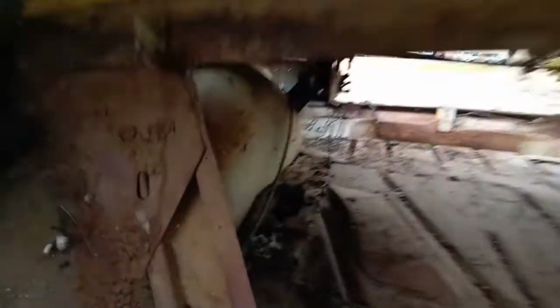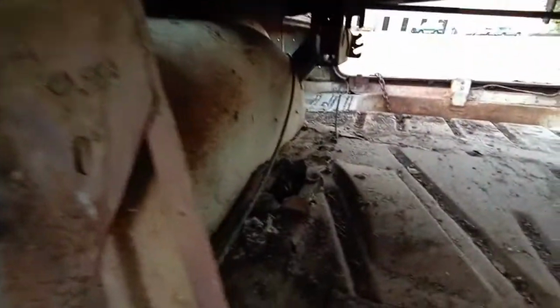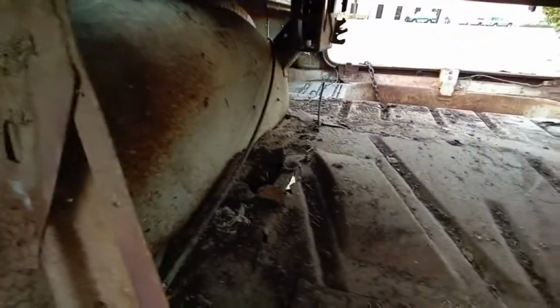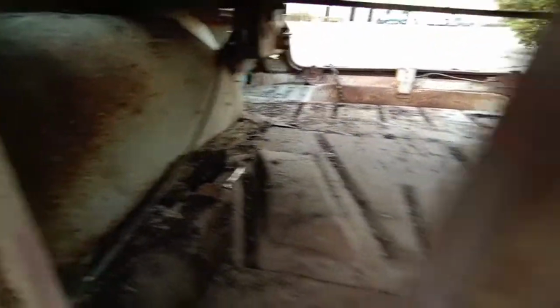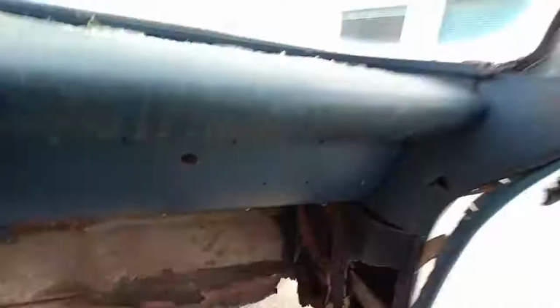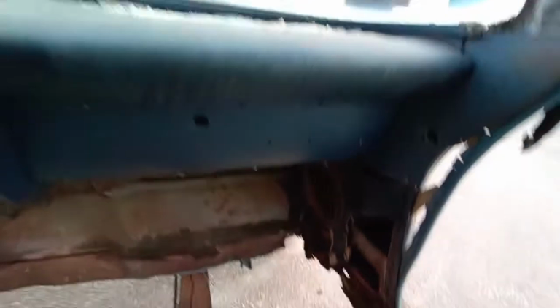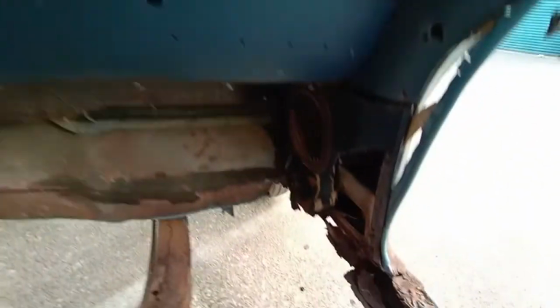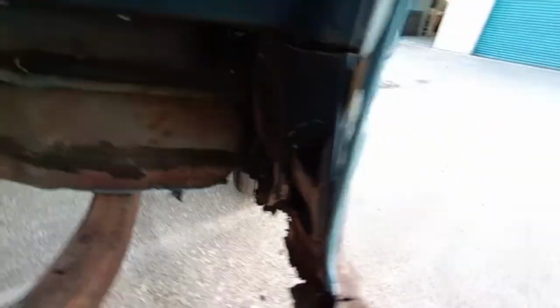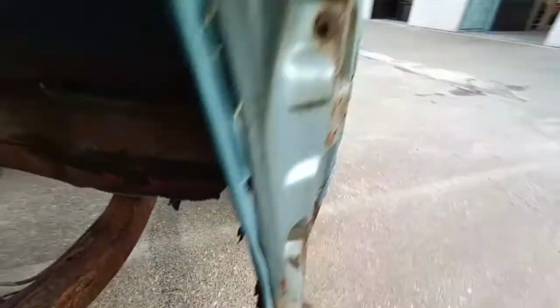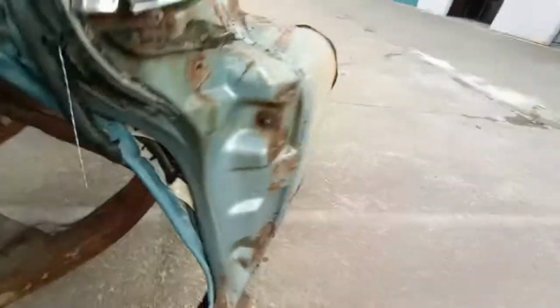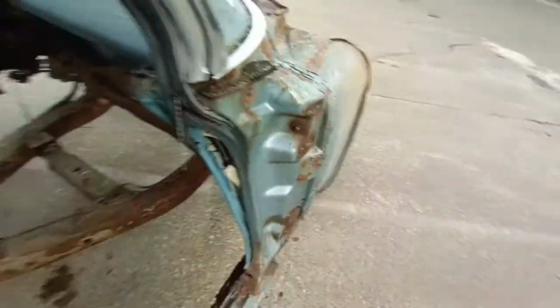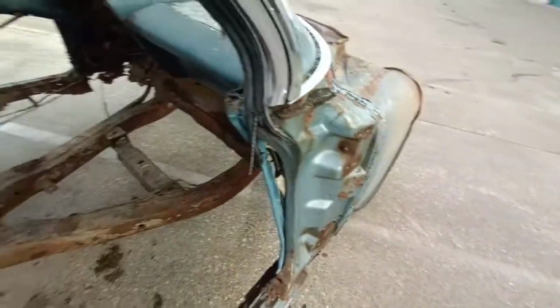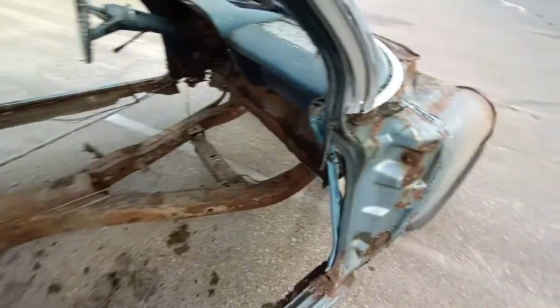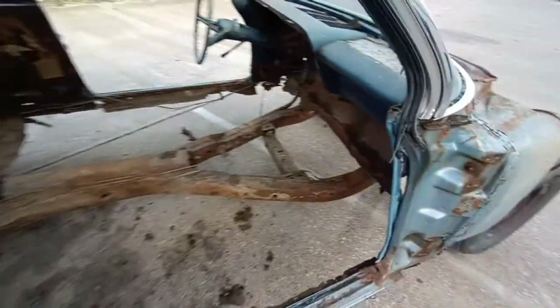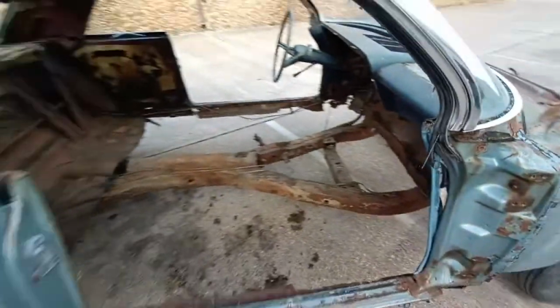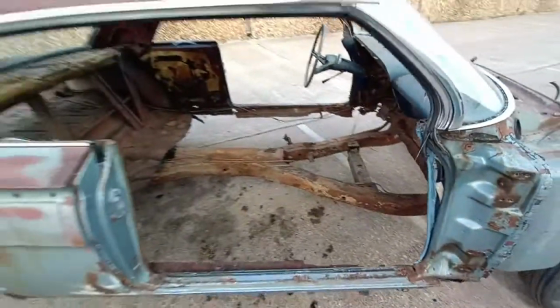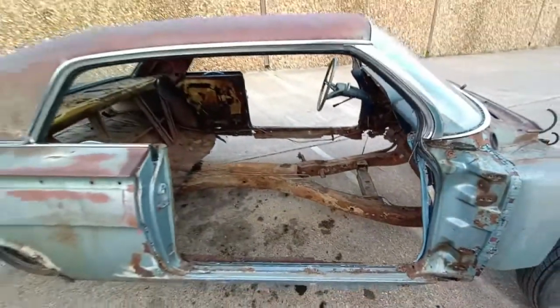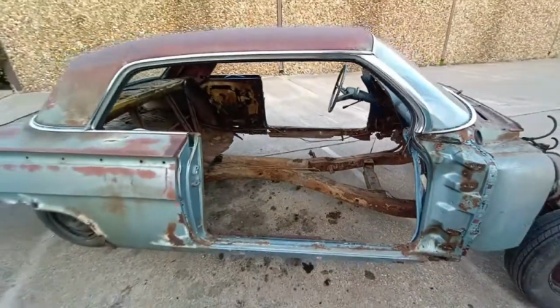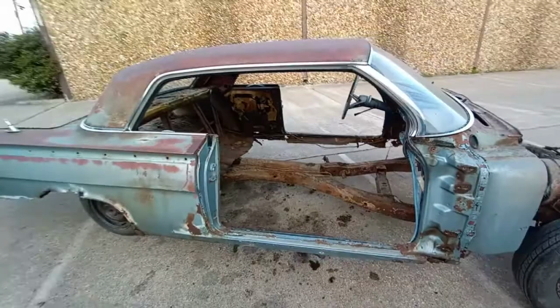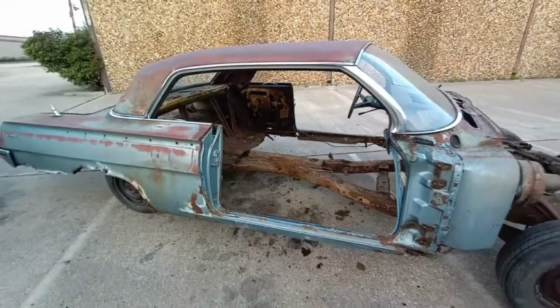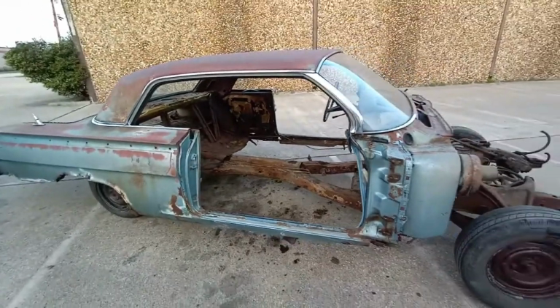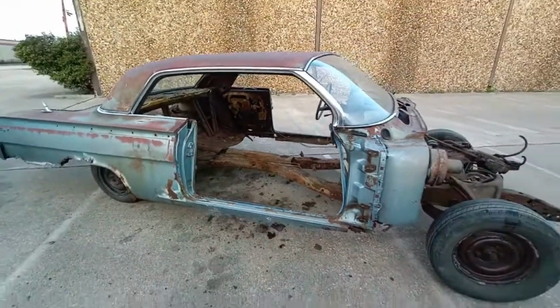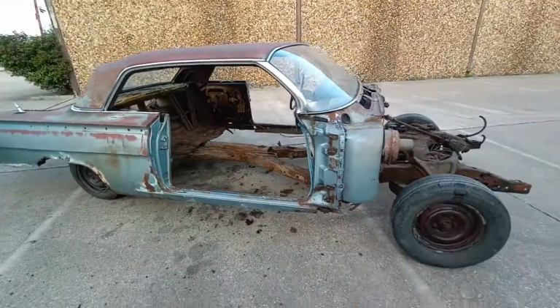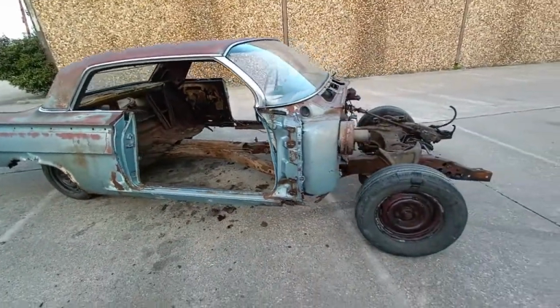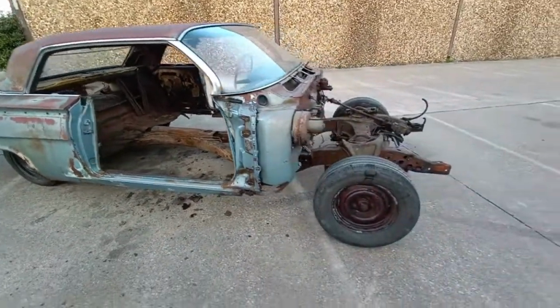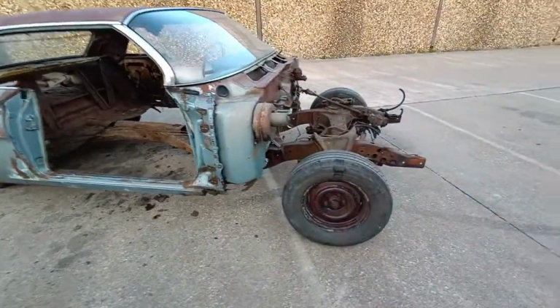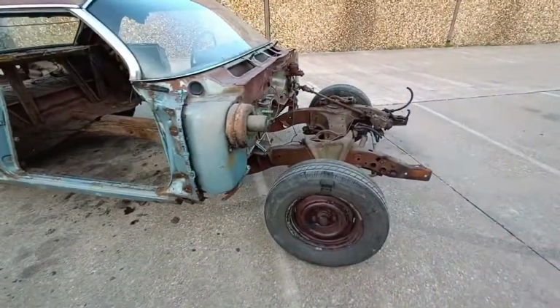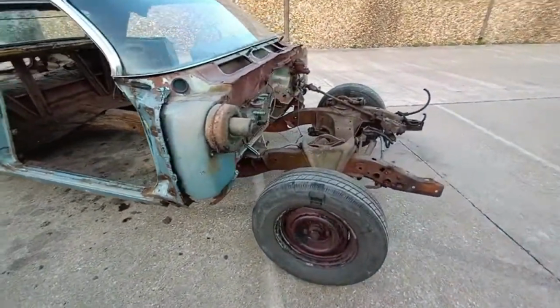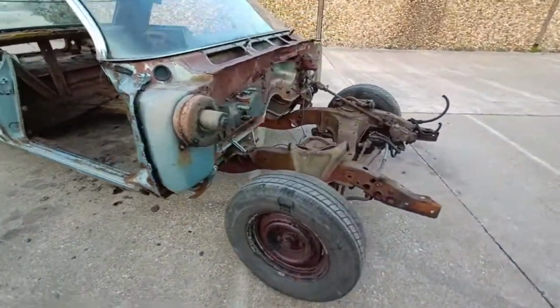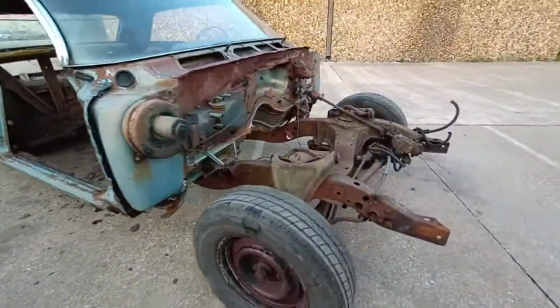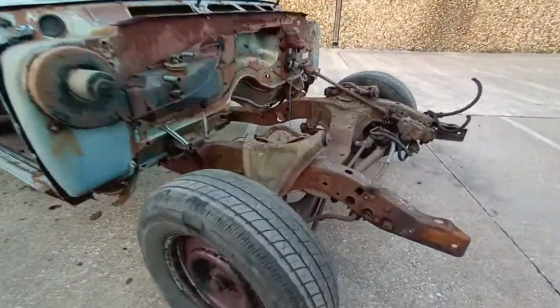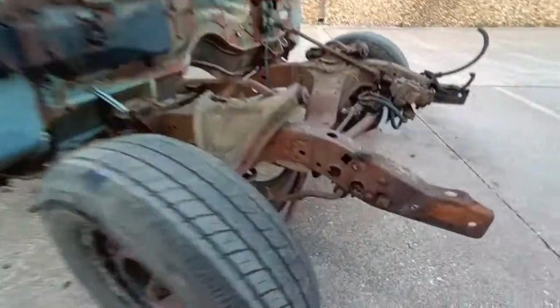Follow along on the build. And if you like this video, subscribe to our channel and hit that like button. And as always, thank you for watching.